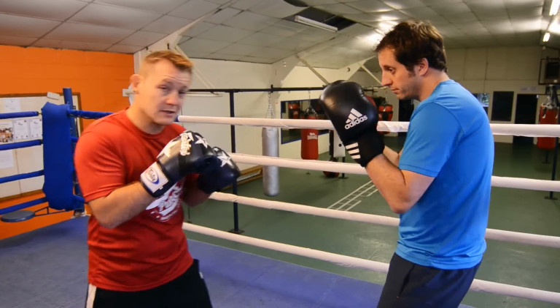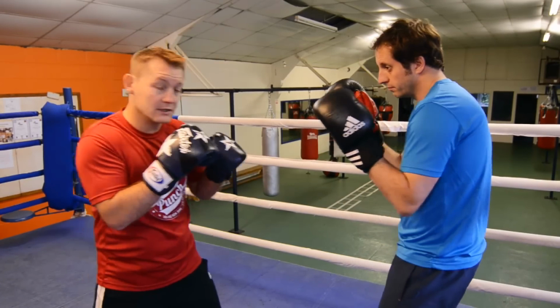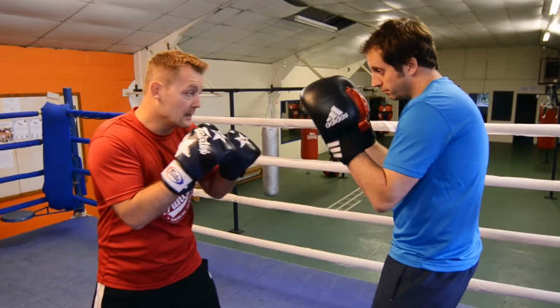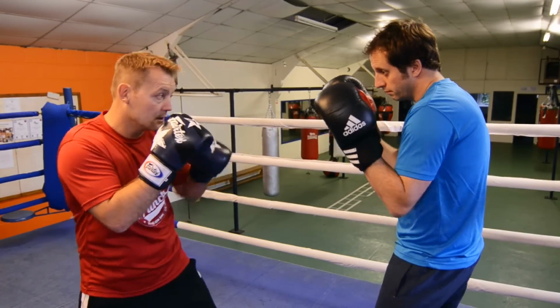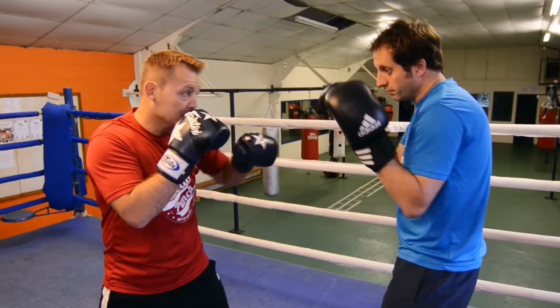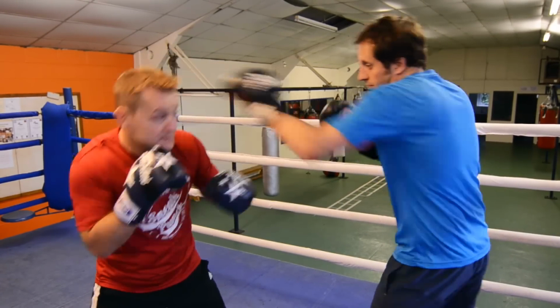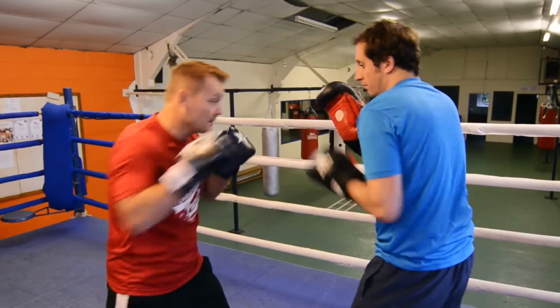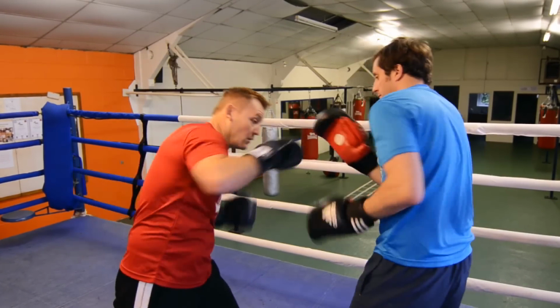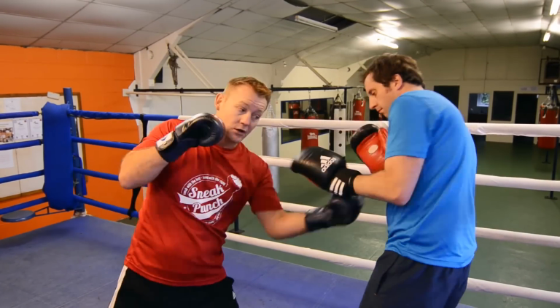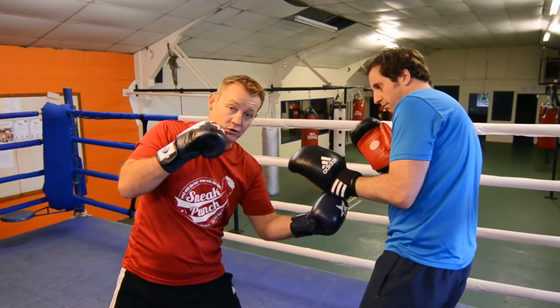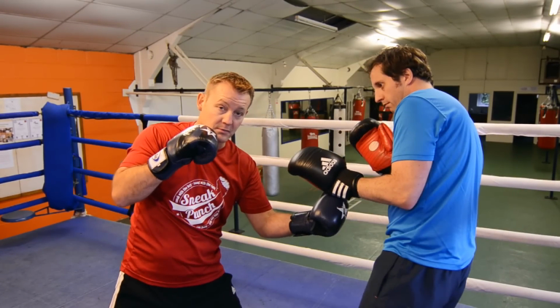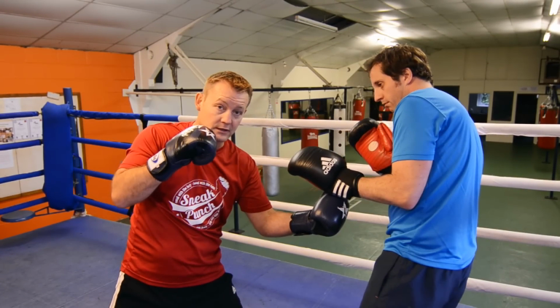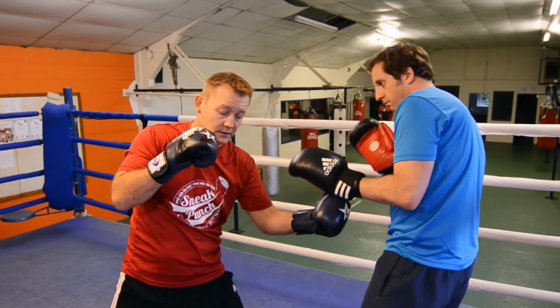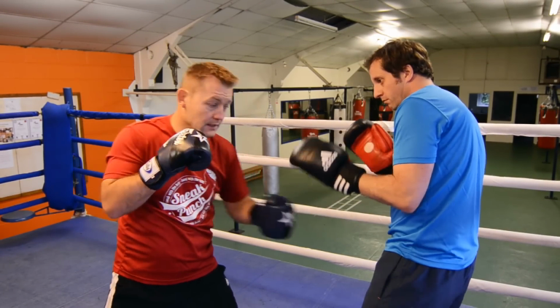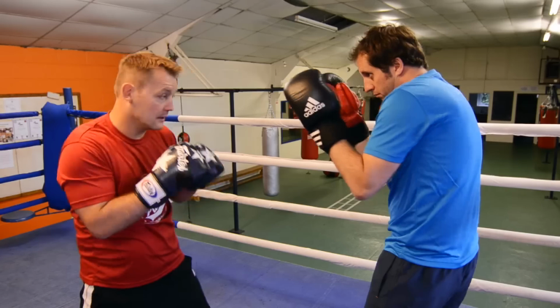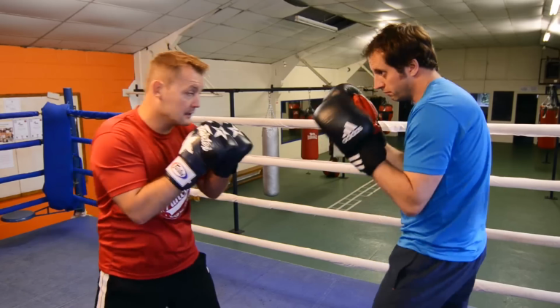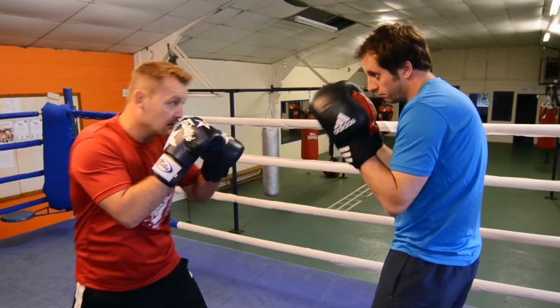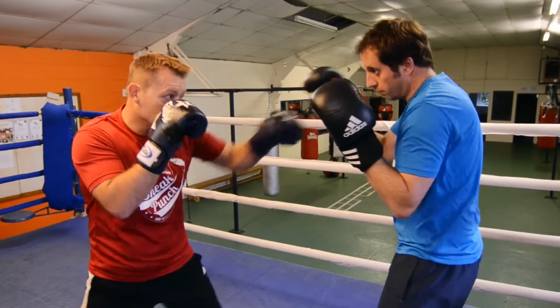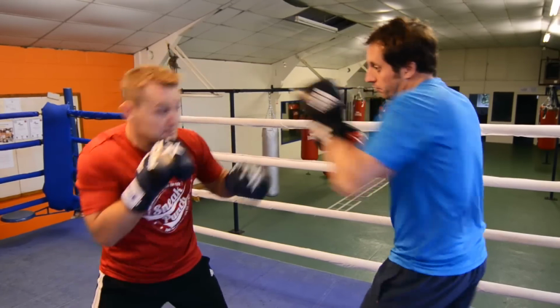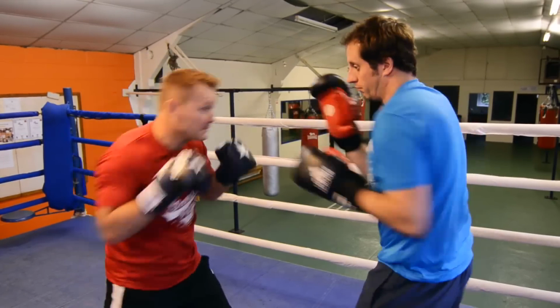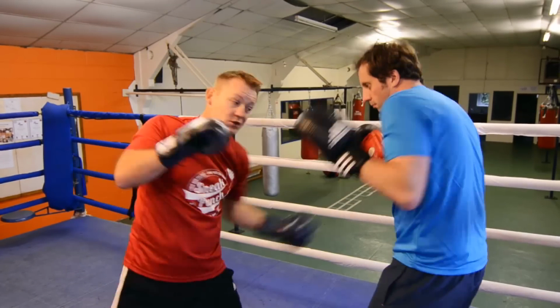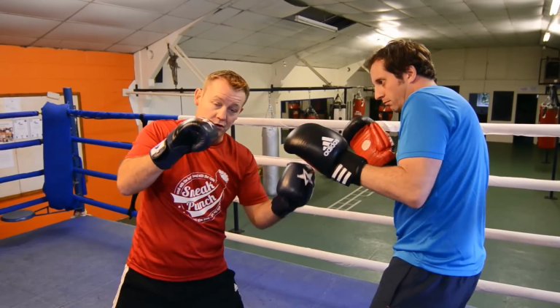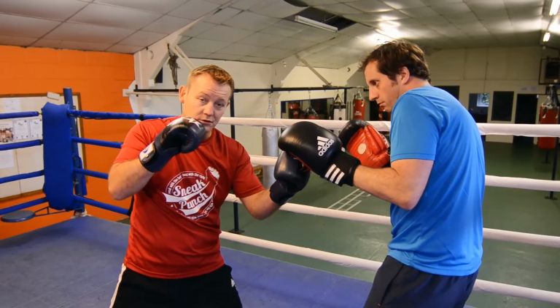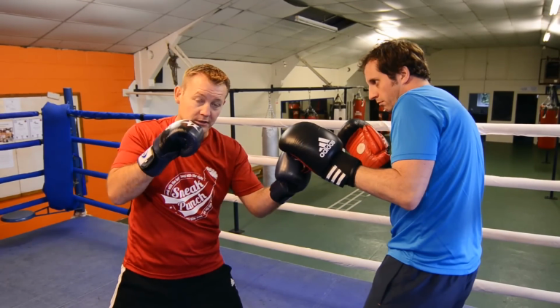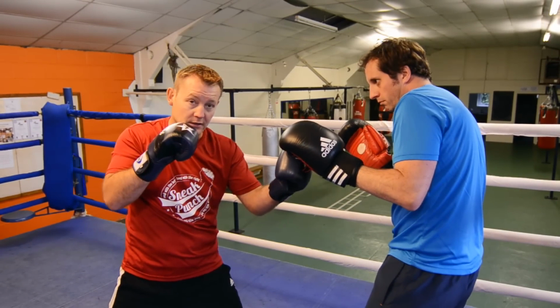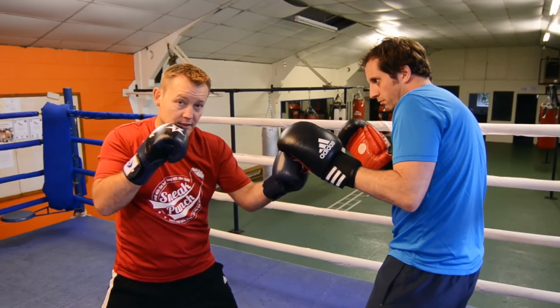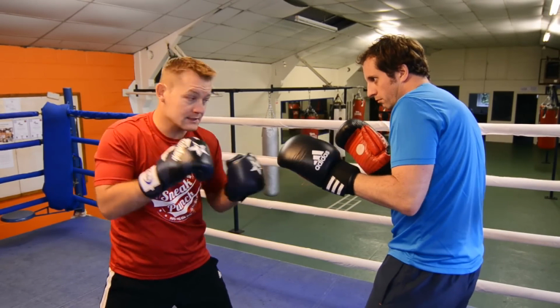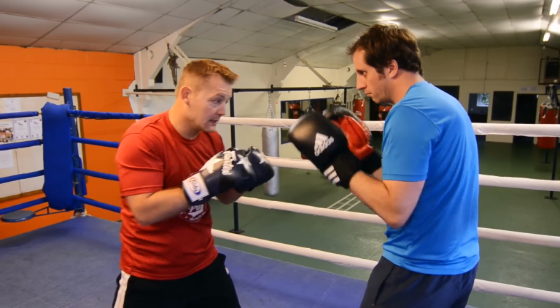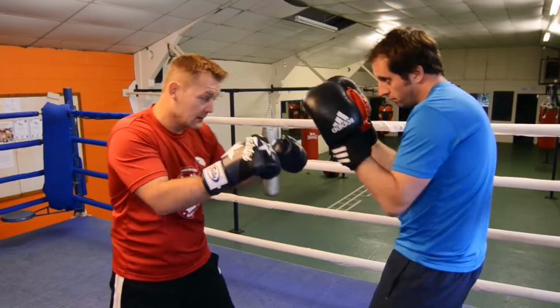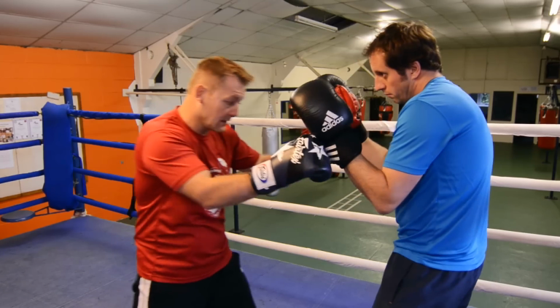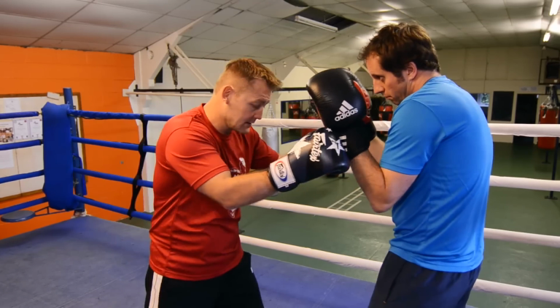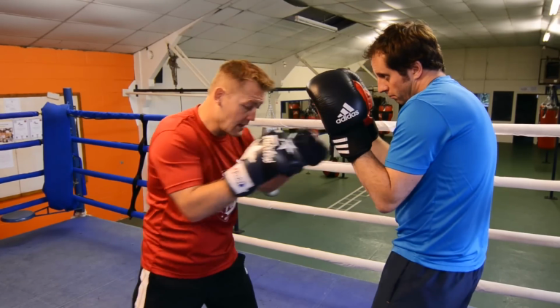Just do that slowly again. Double jab, slip, cross, and hook to the body. Okay, again, double jab, slip, cross, hook to the body. Okay, nice and tidy. Guard nice and high.